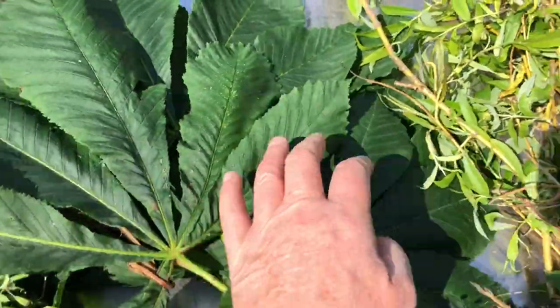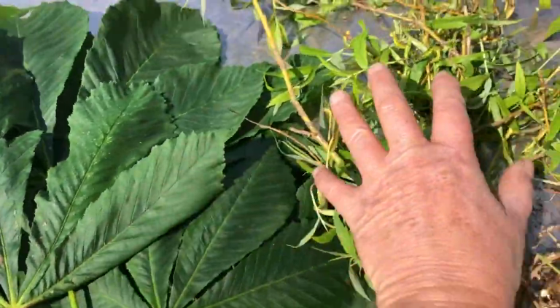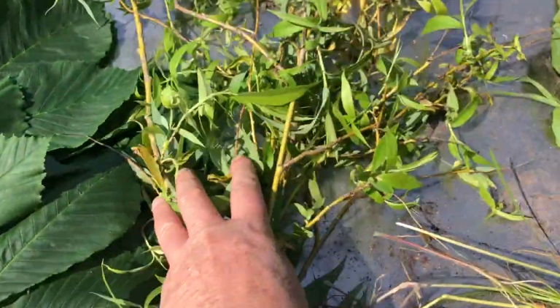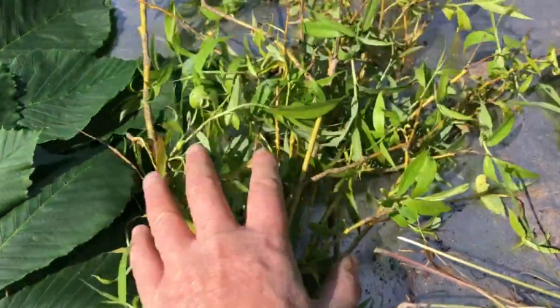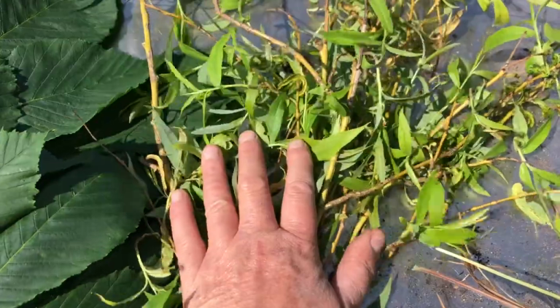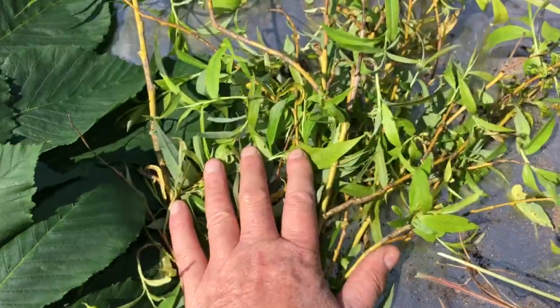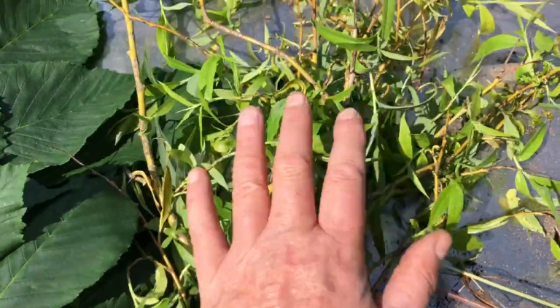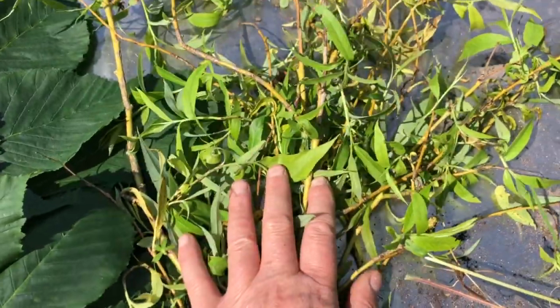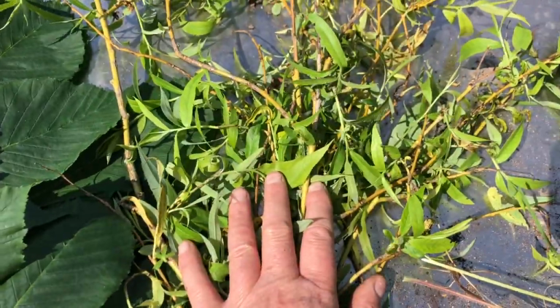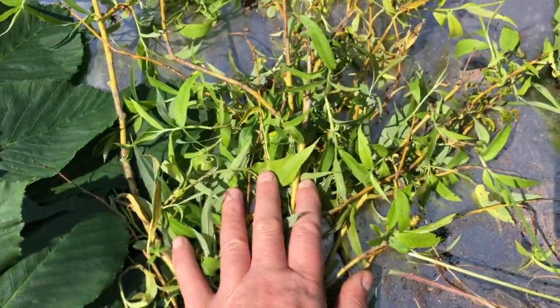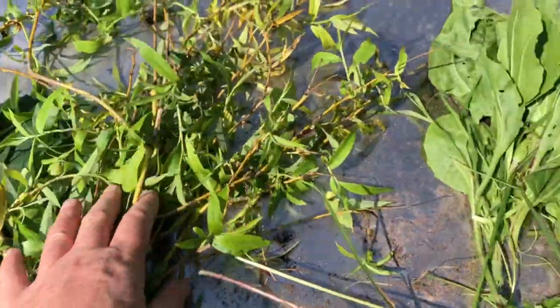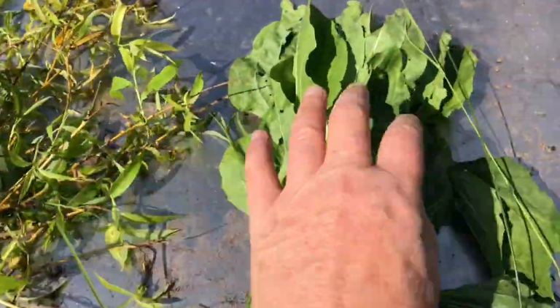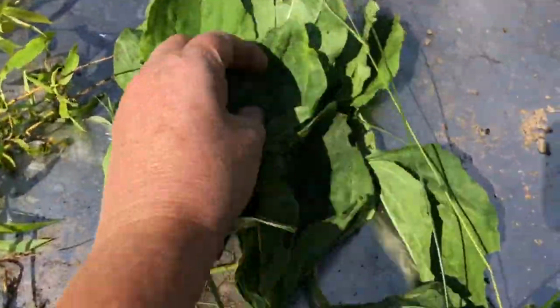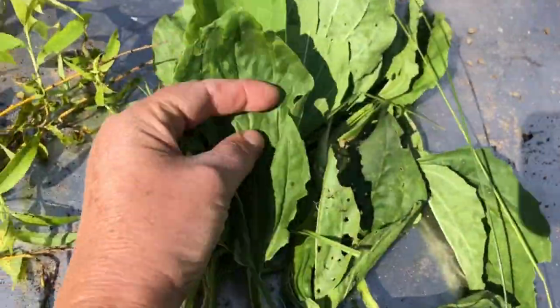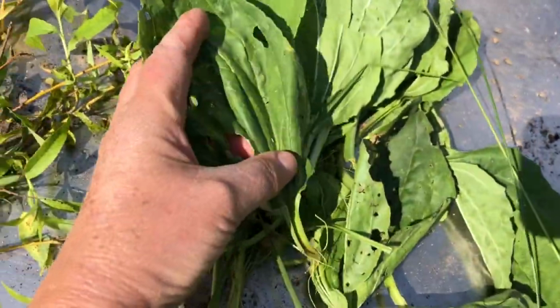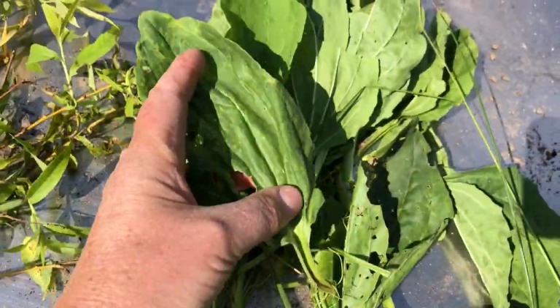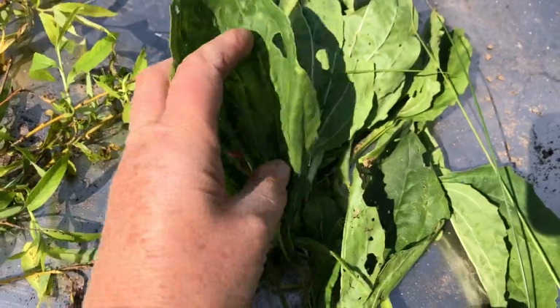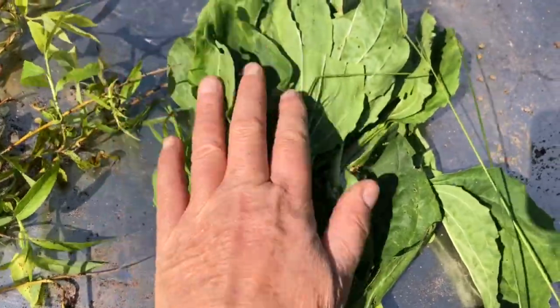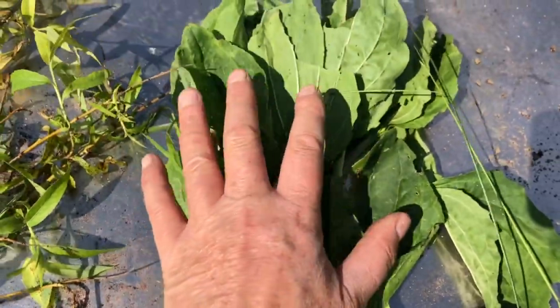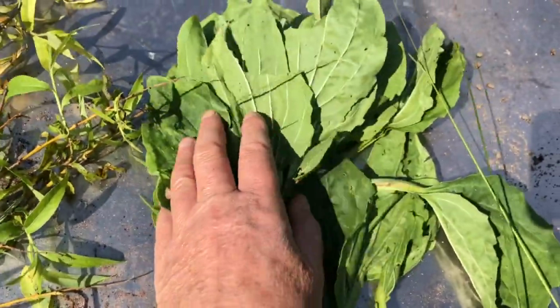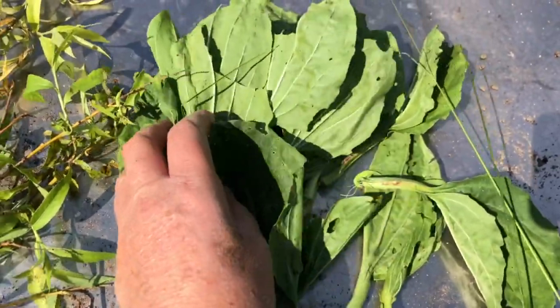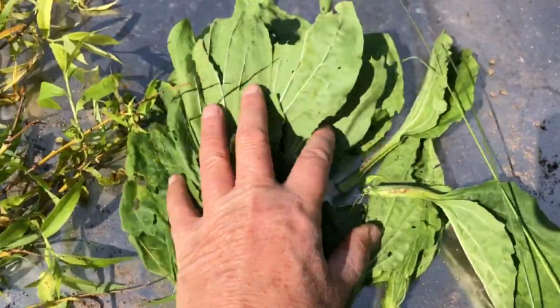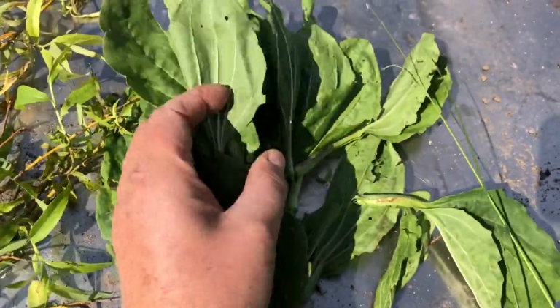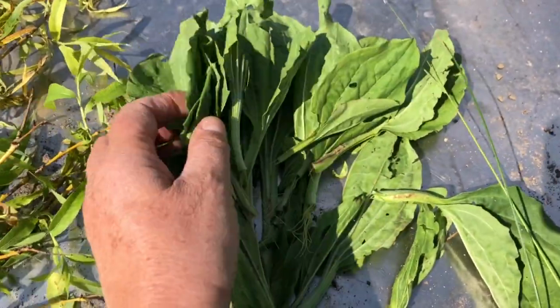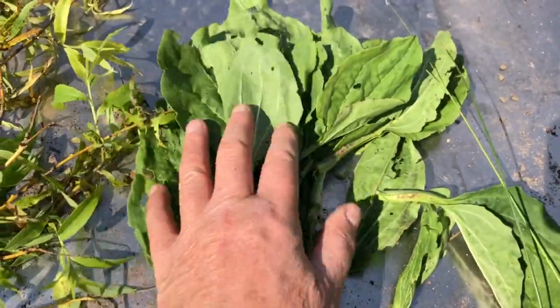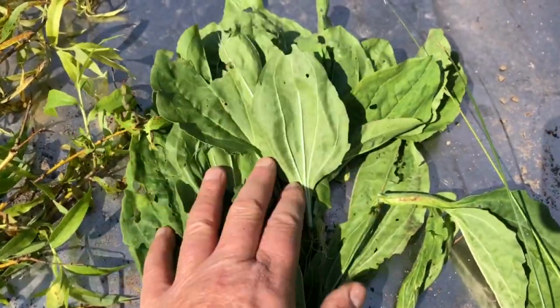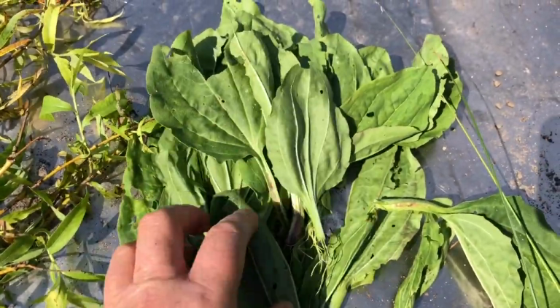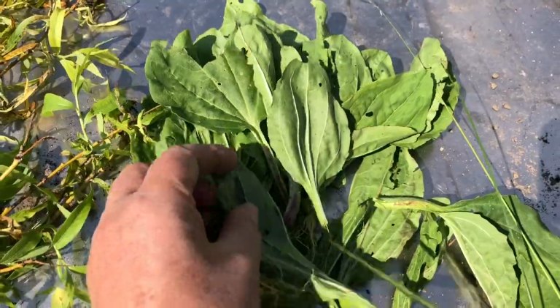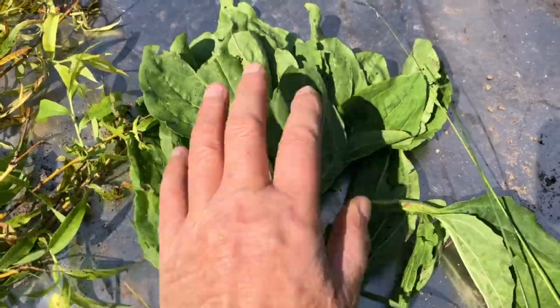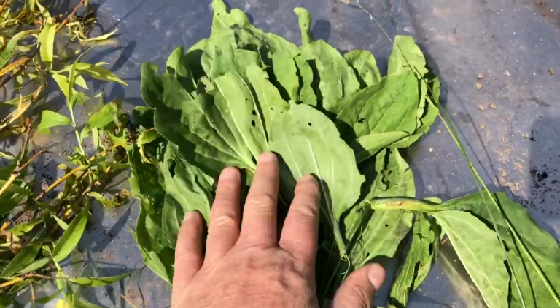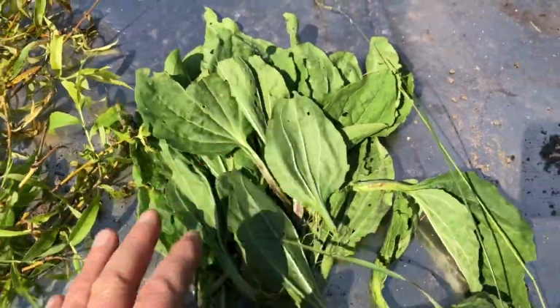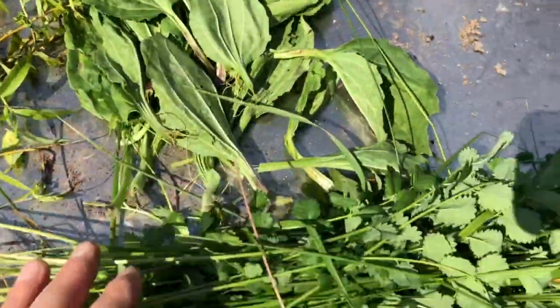This is willow — this is a painkiller, kind of like aspirin. This is broad leaf plantain, which is different. It's high in vitamins and minerals, good for the stomach and those kind of things.